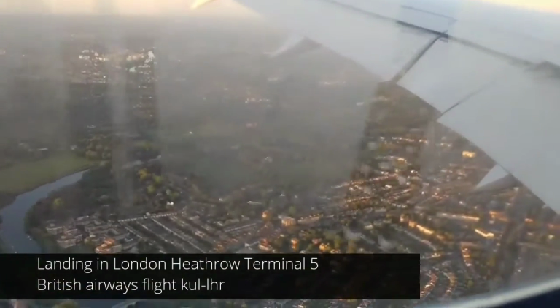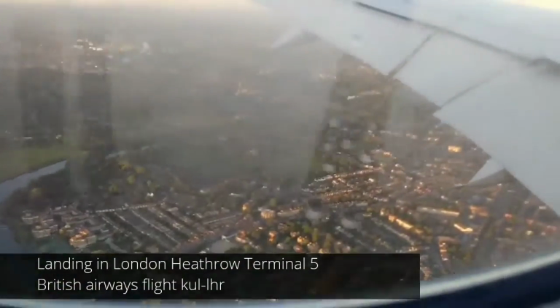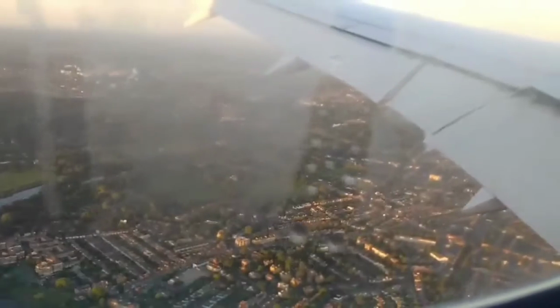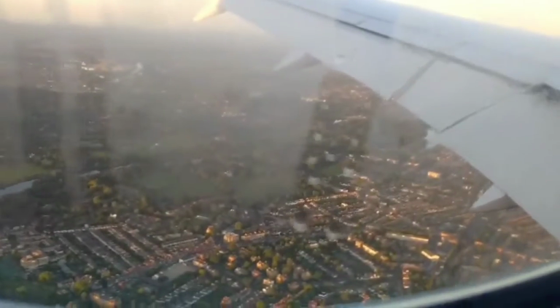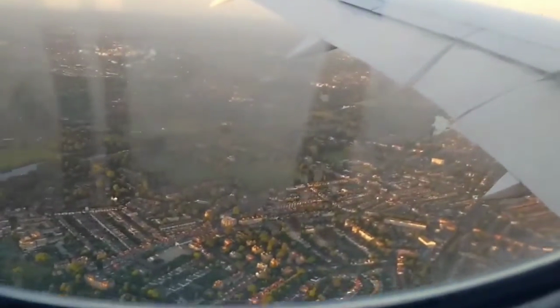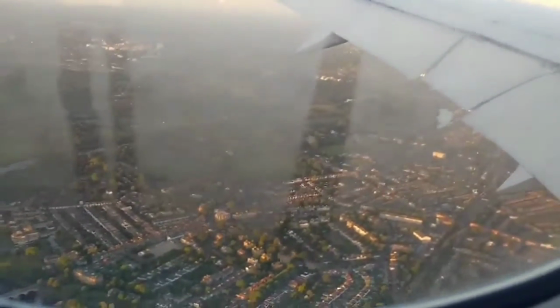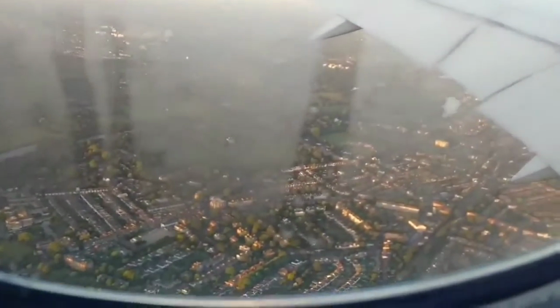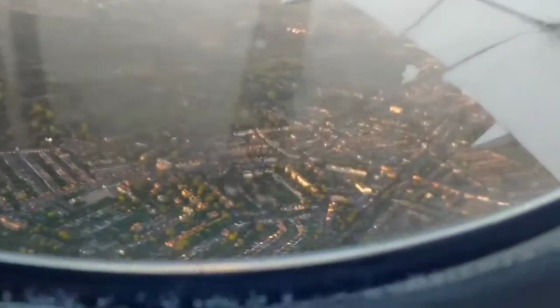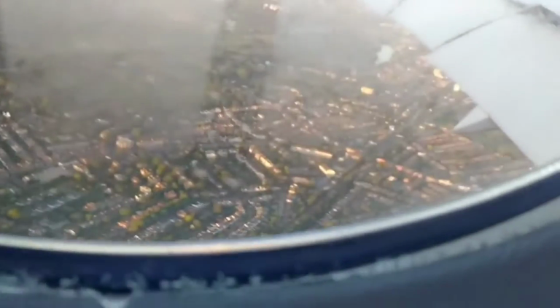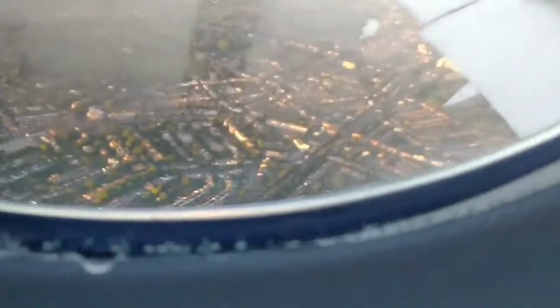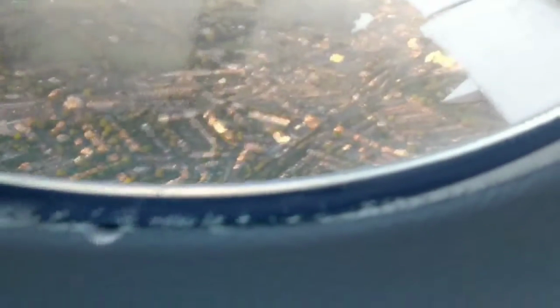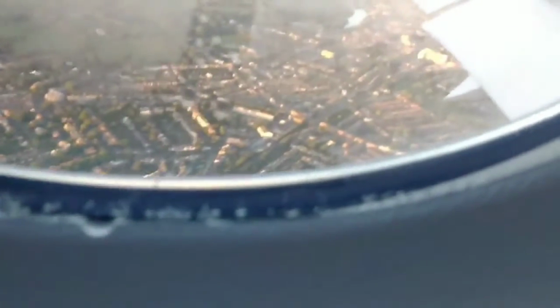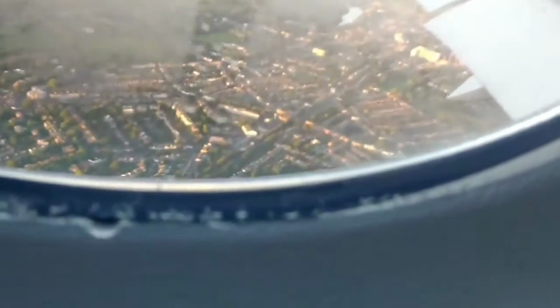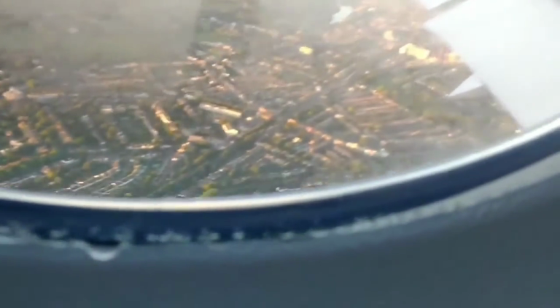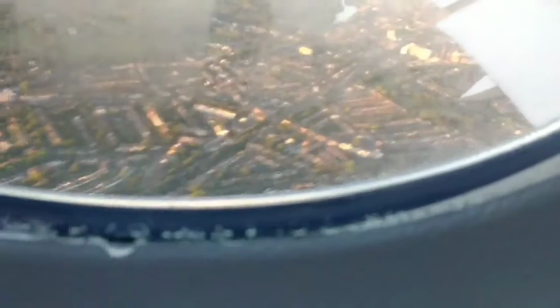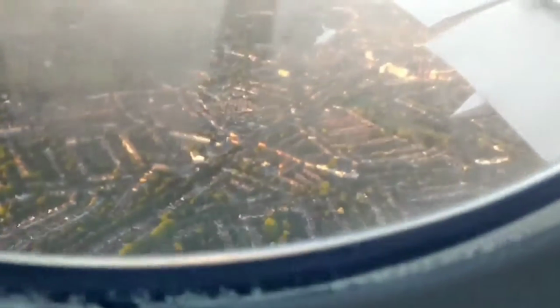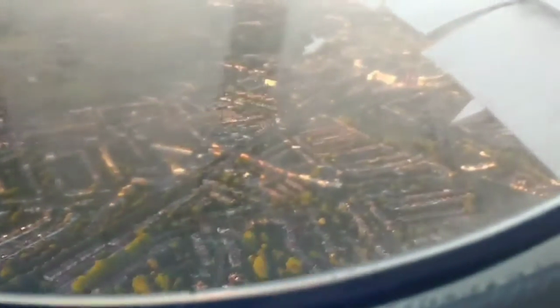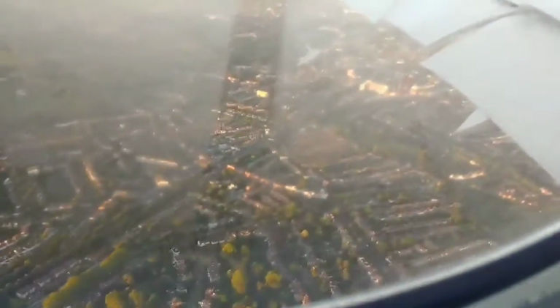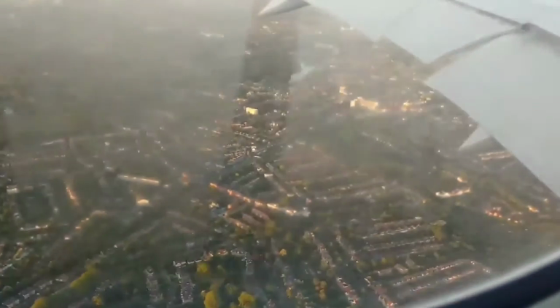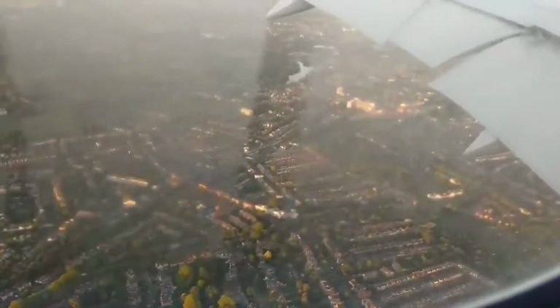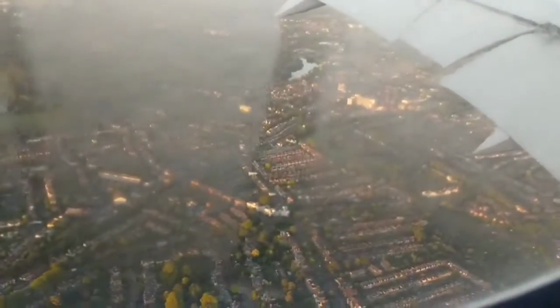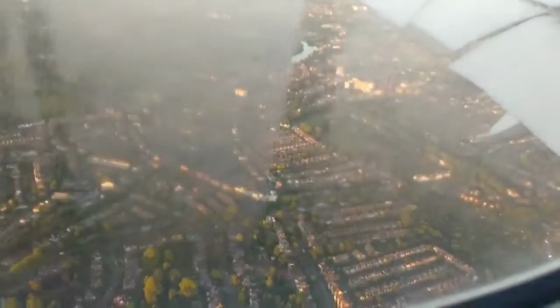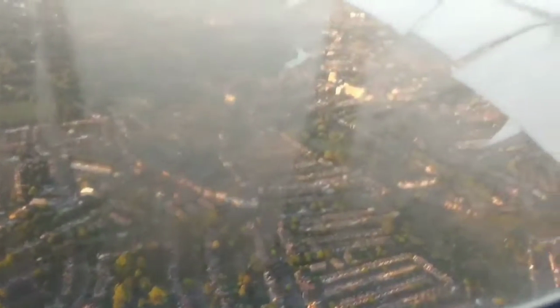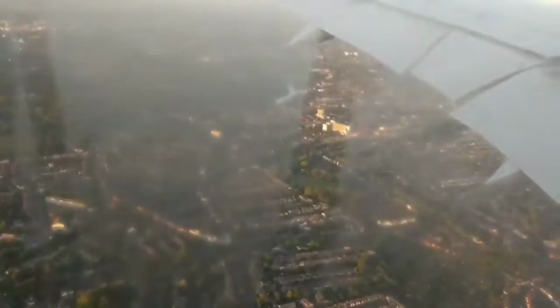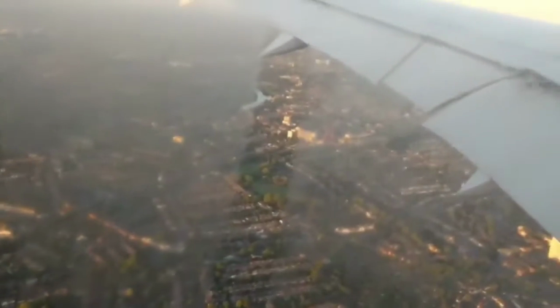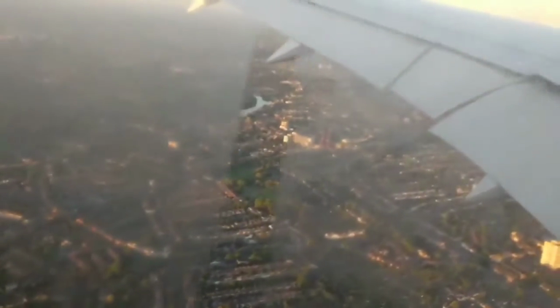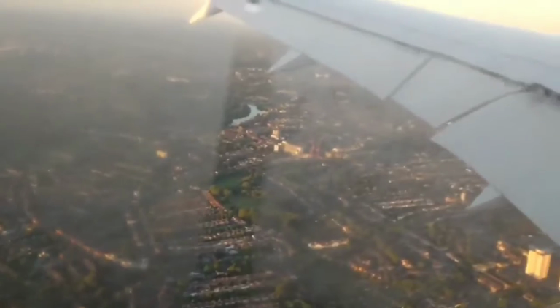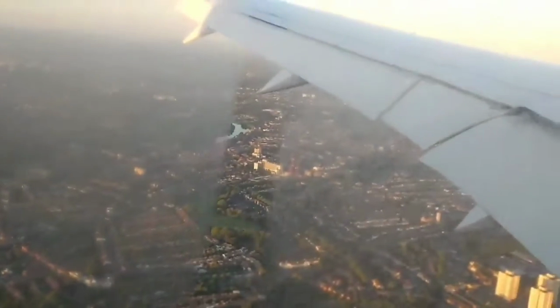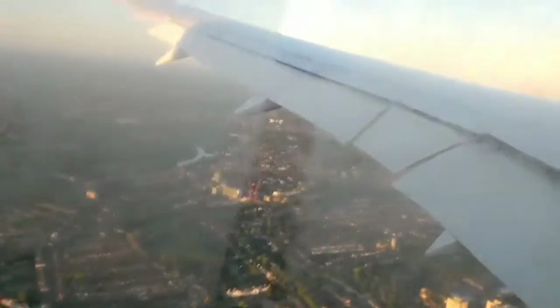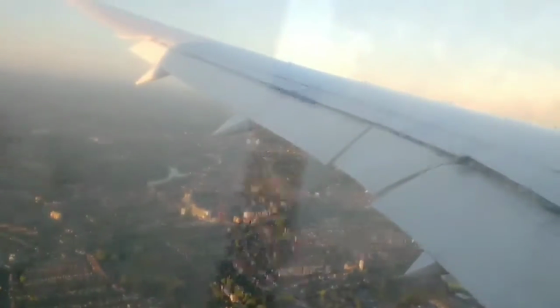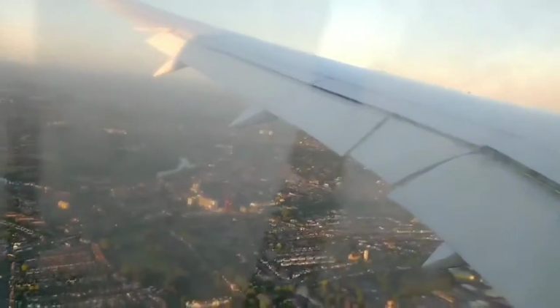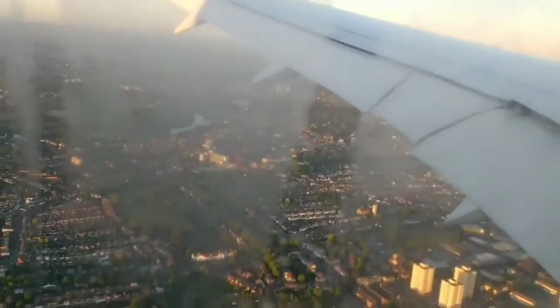So guys, this is British Airways and we are landing in London.